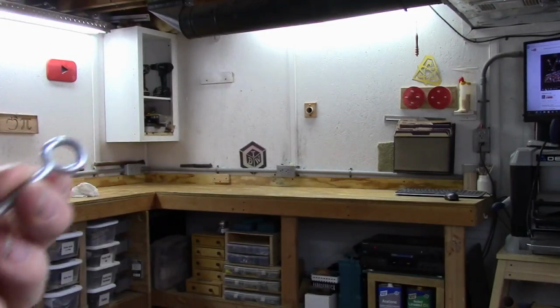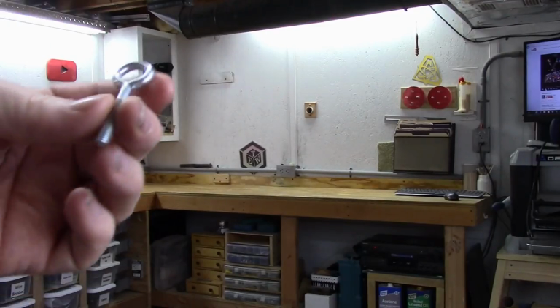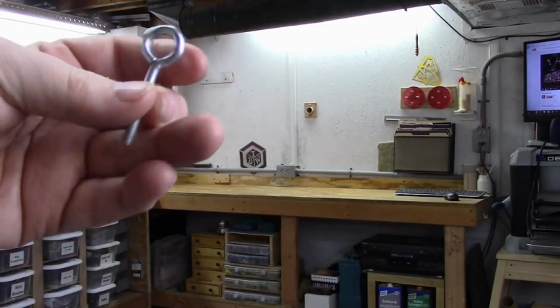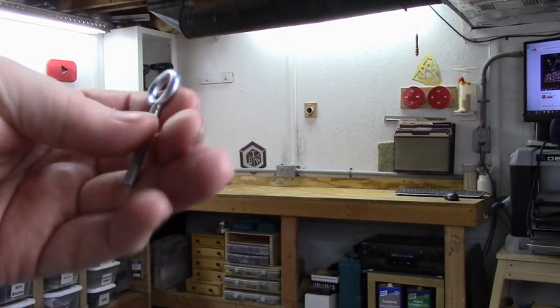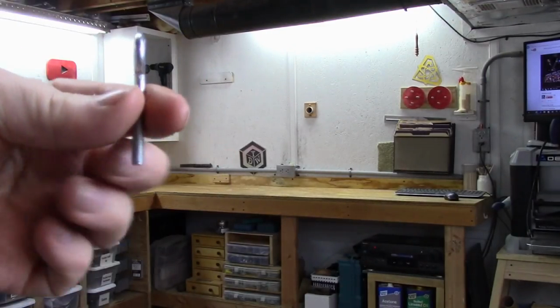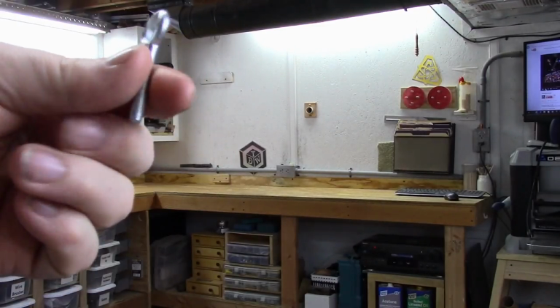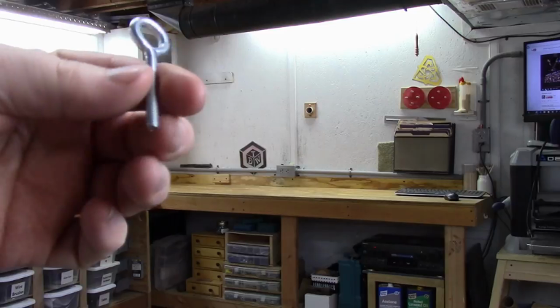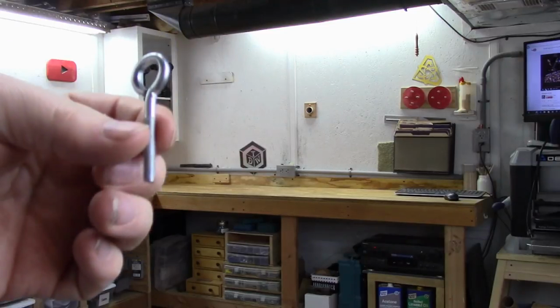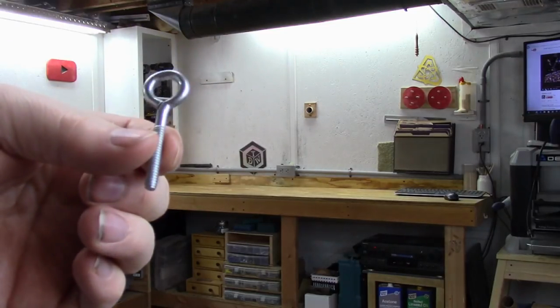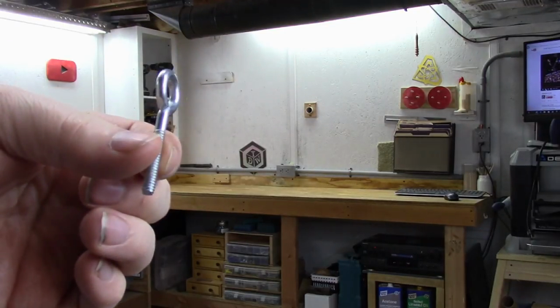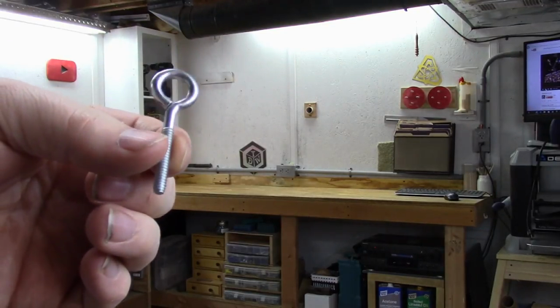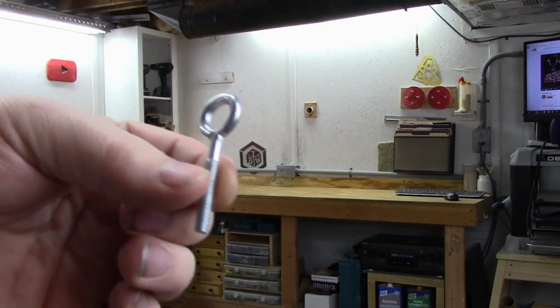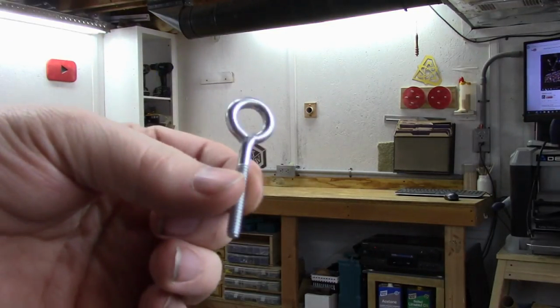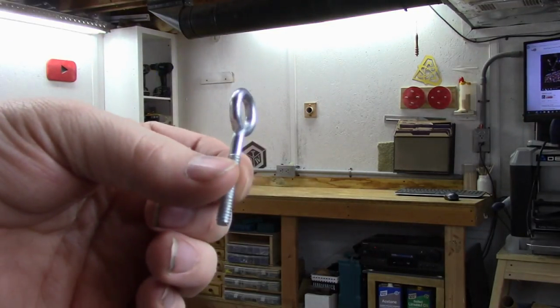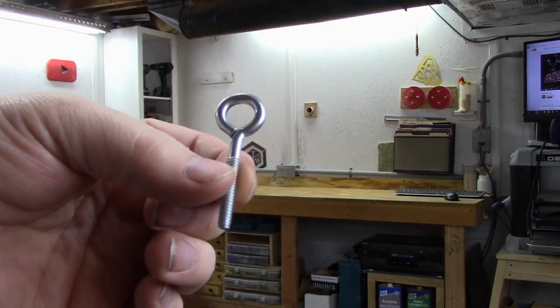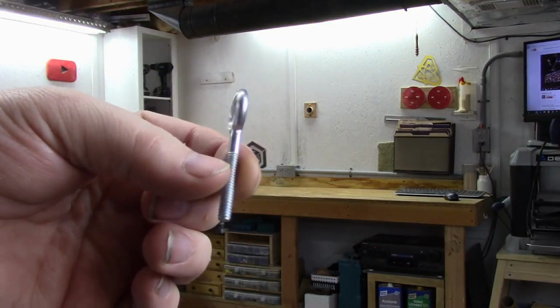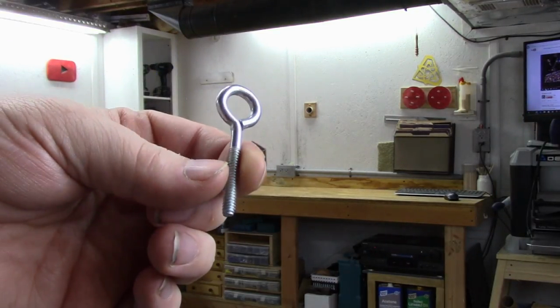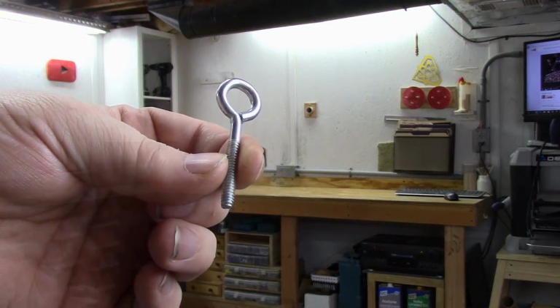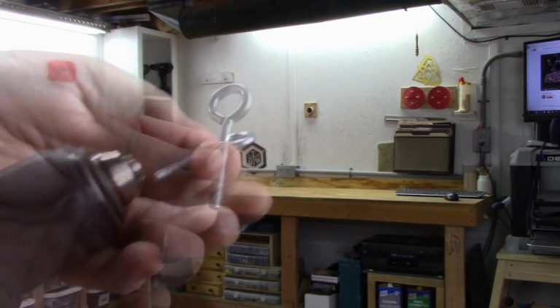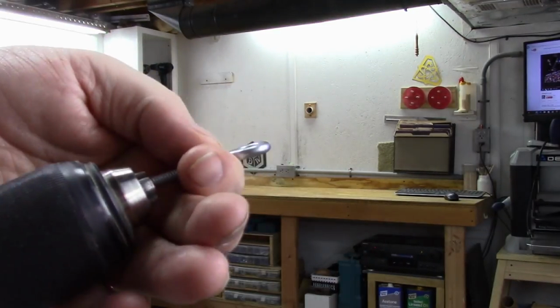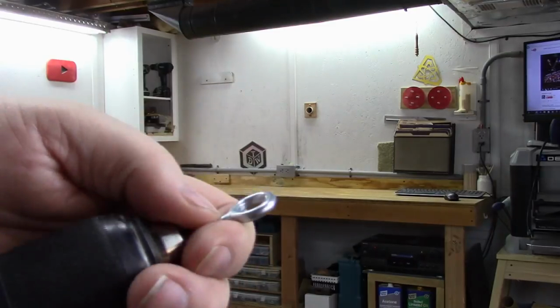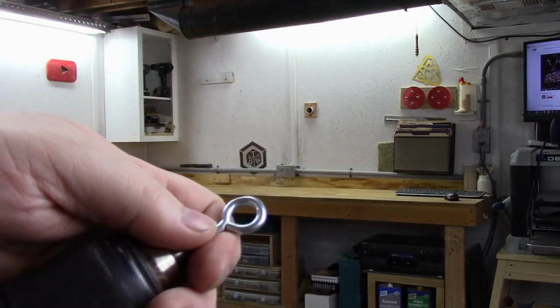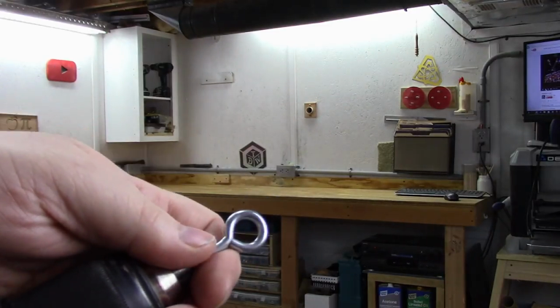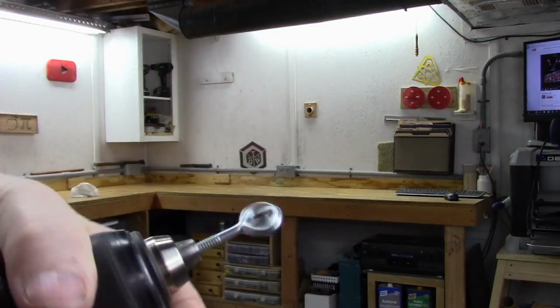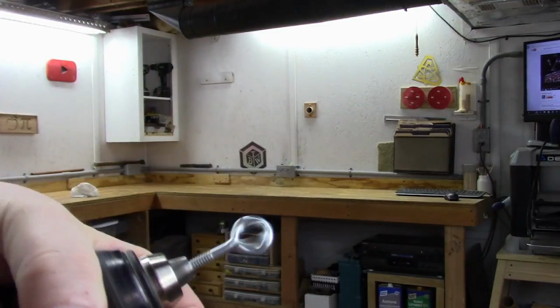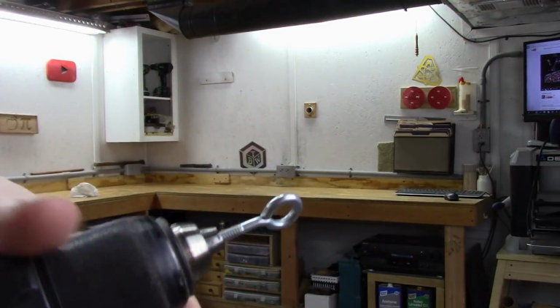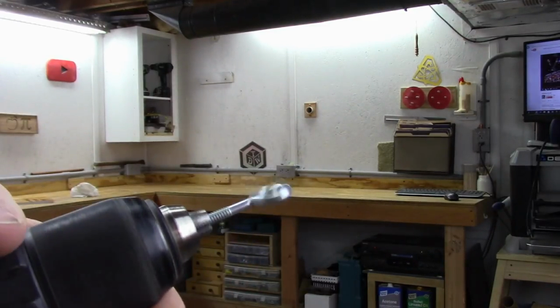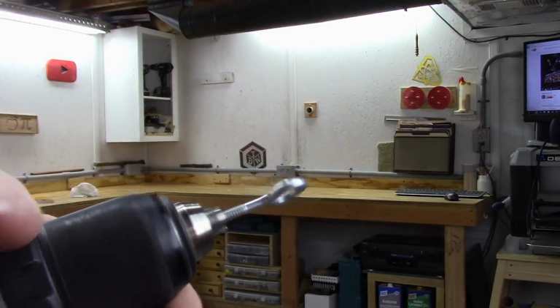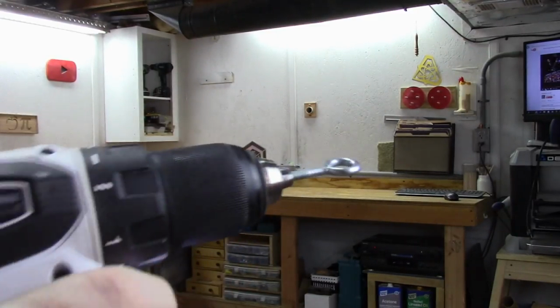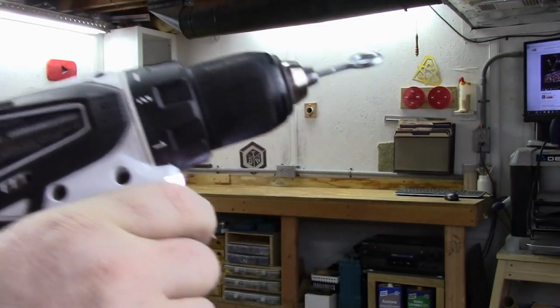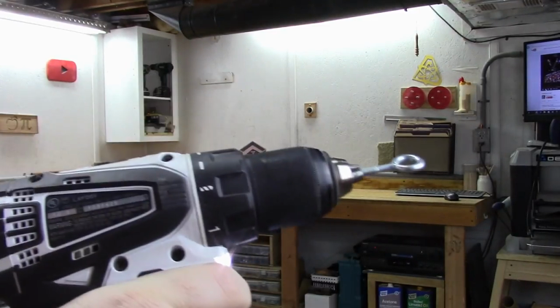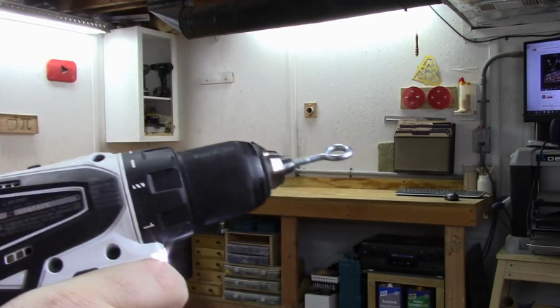You just take an eyelet like this and you're going to chuck it right up inside of the drill. This should make it a lot easier for unscrewing or screwing in those brass hooks.